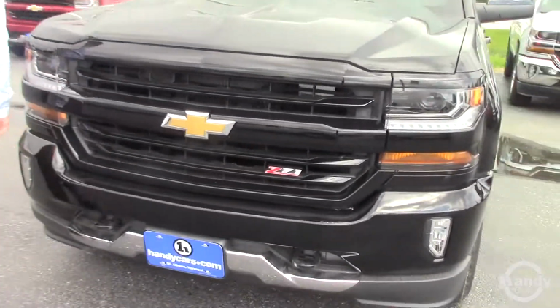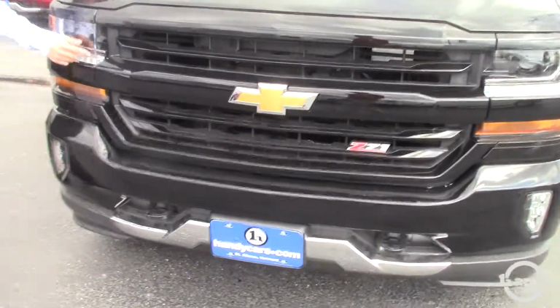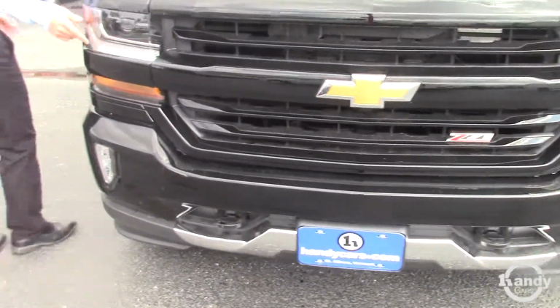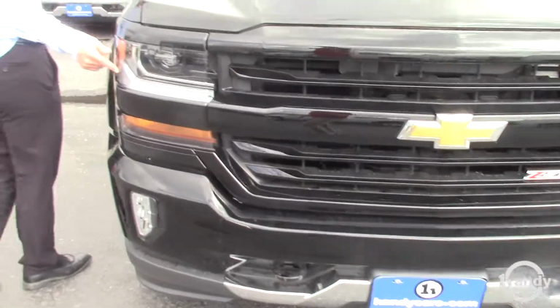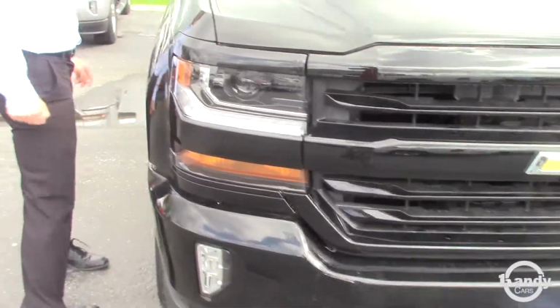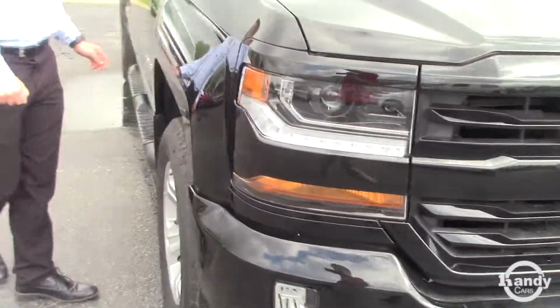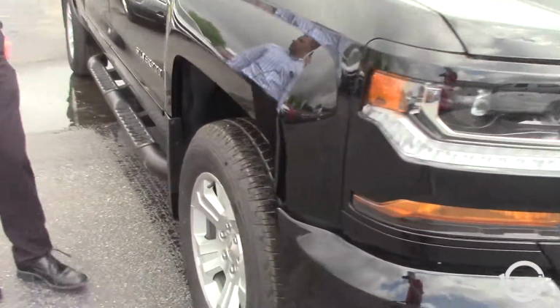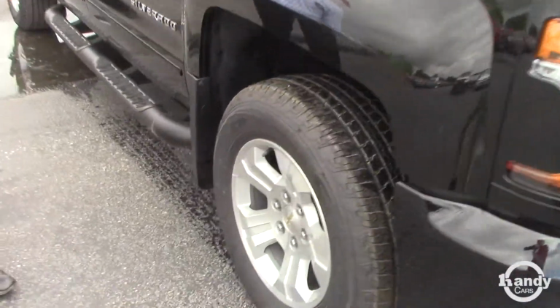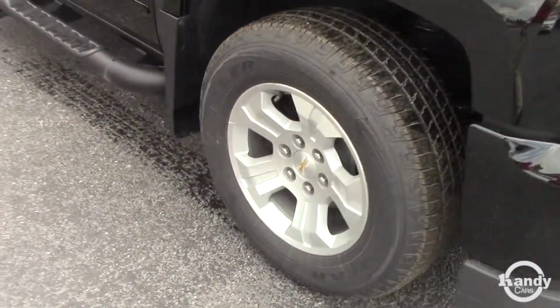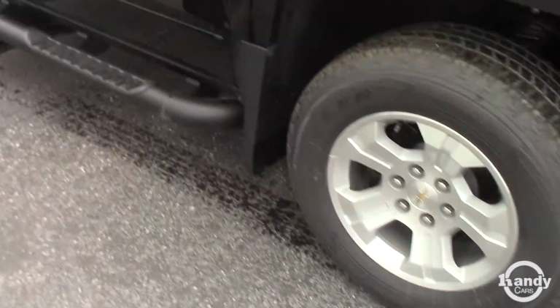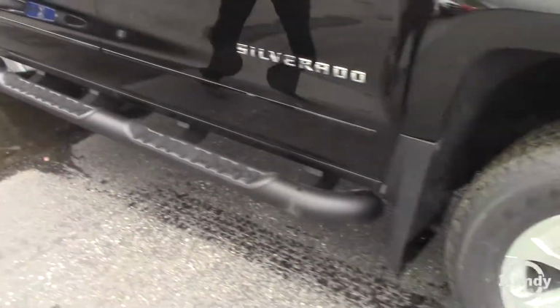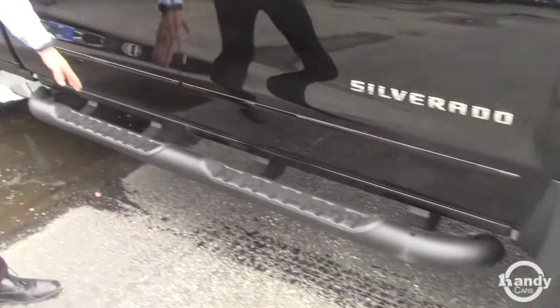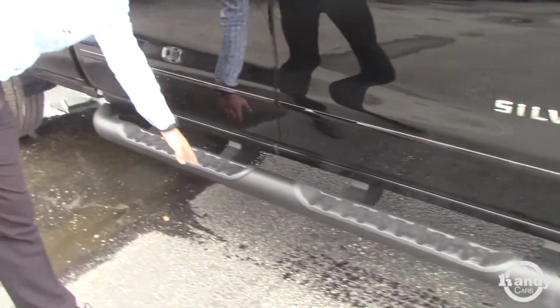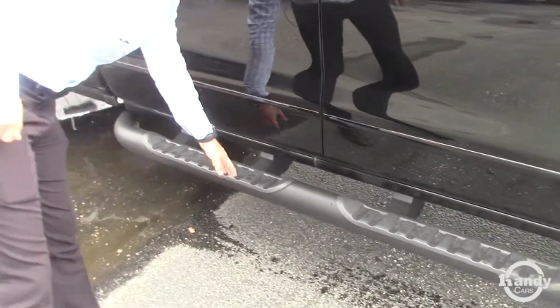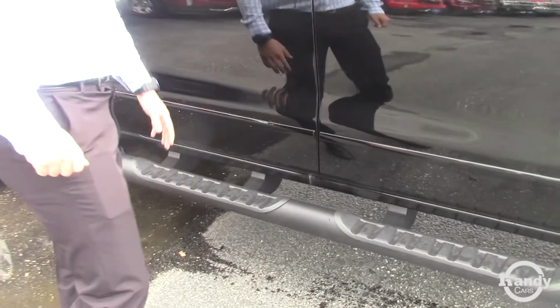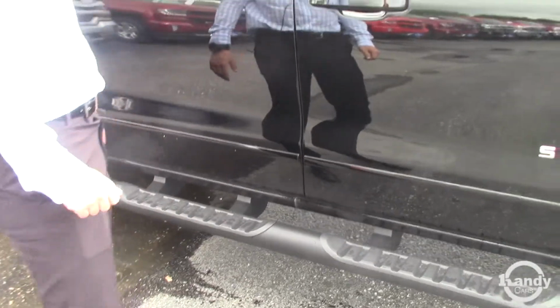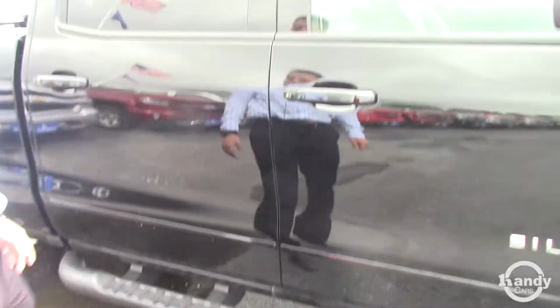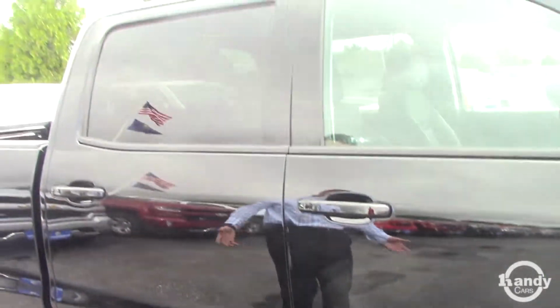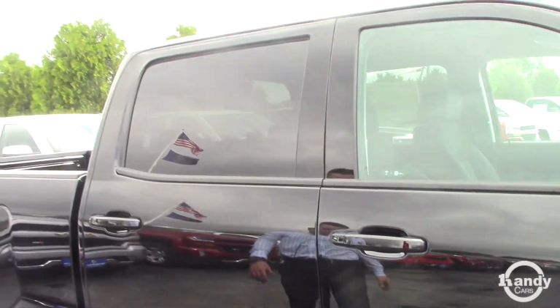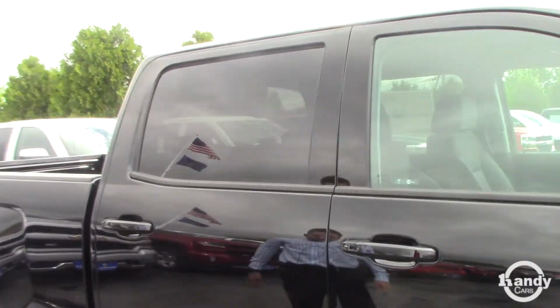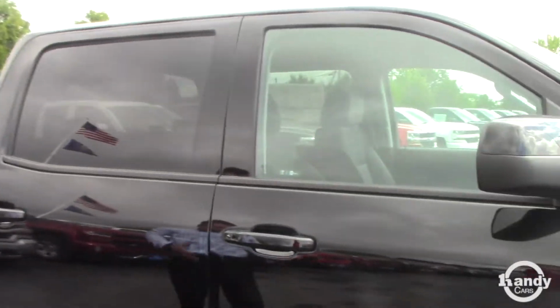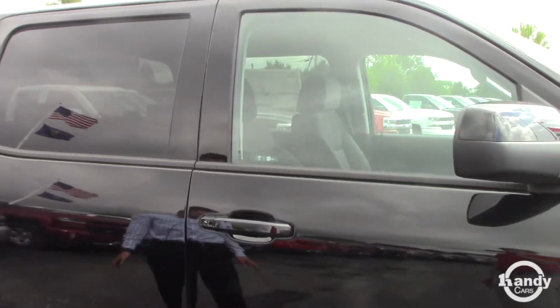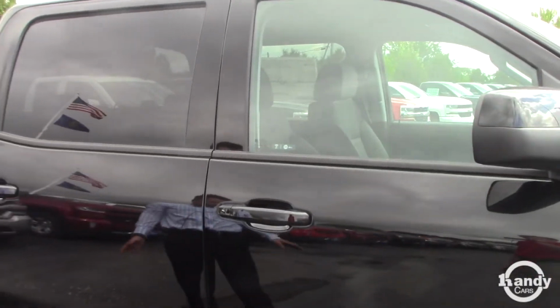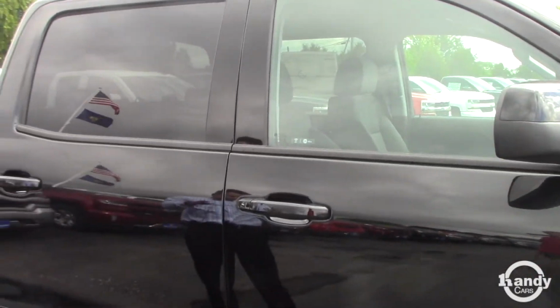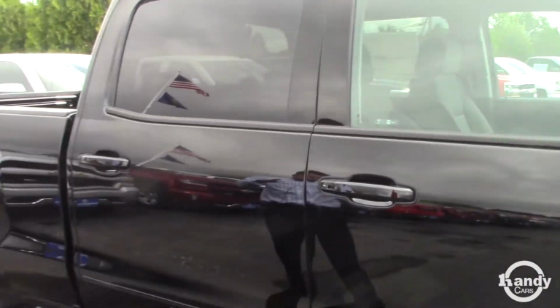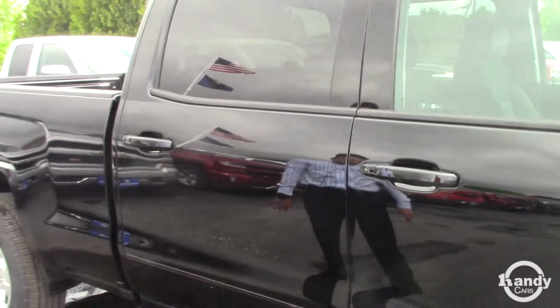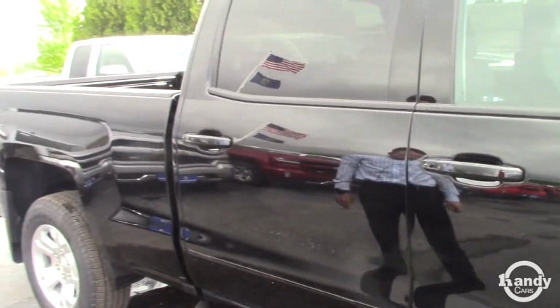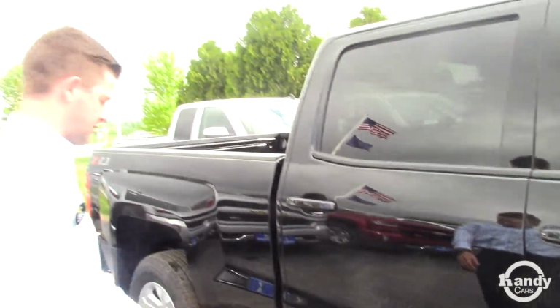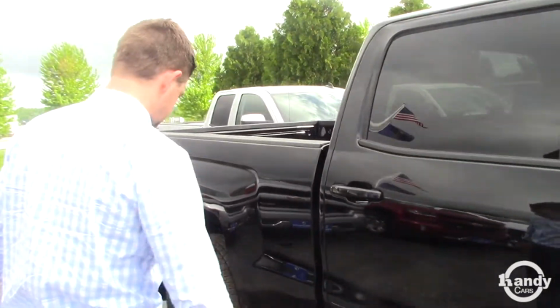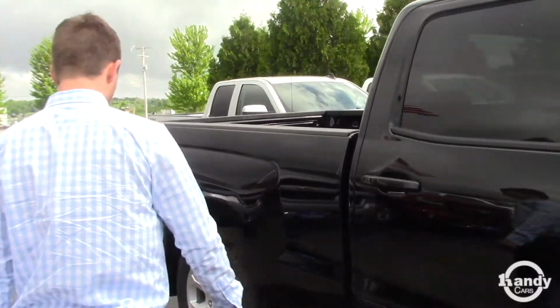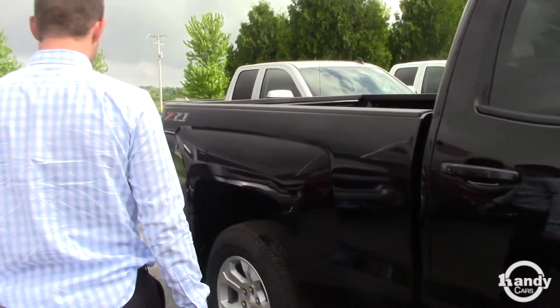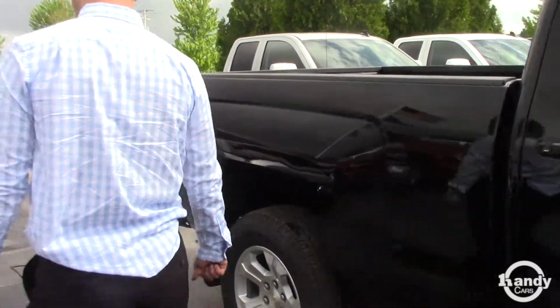You're going to have your LED daytime running lights as well. You do have the steps down here. This is a crew cab configuration, so a little more room in the back. I know you're looking for a double cab, but I just wanted to show you the big difference between Z71 and non-Z71.